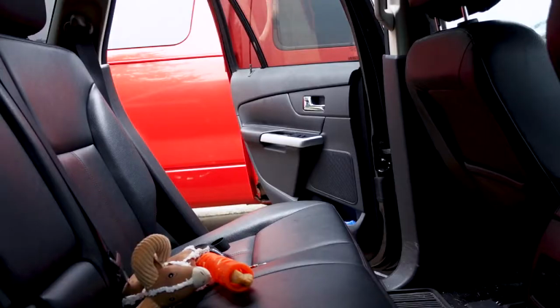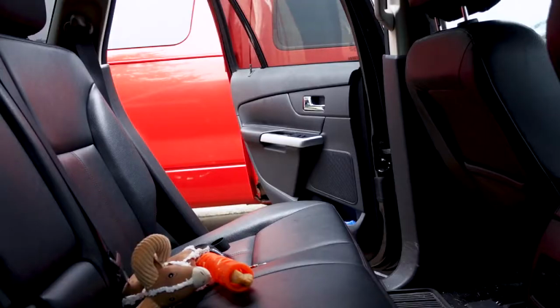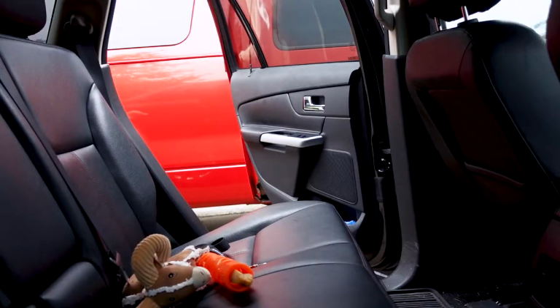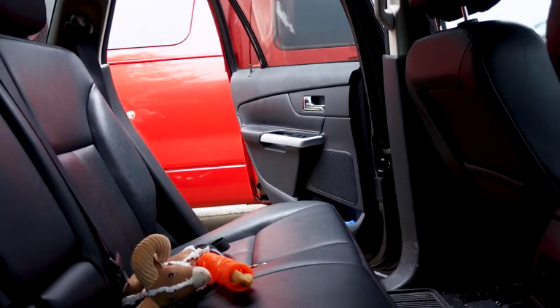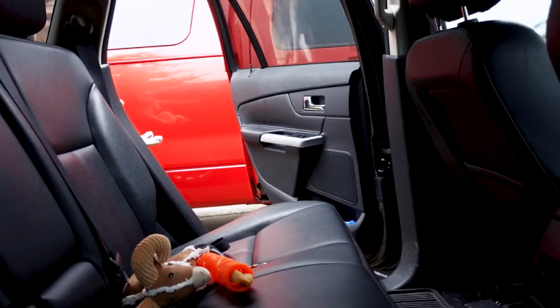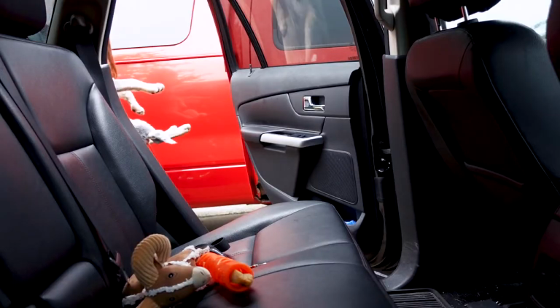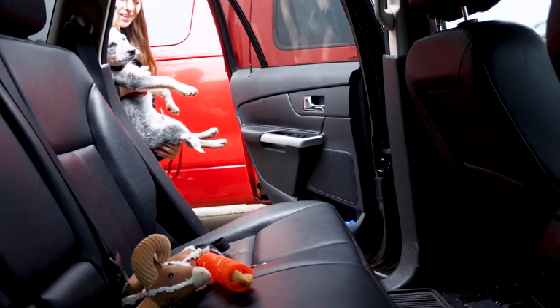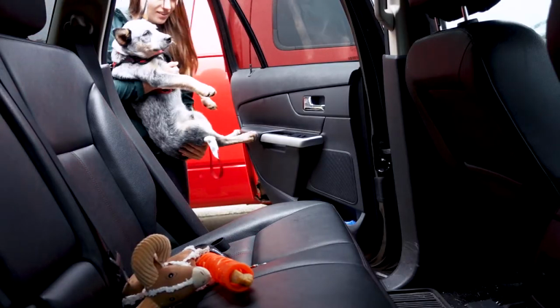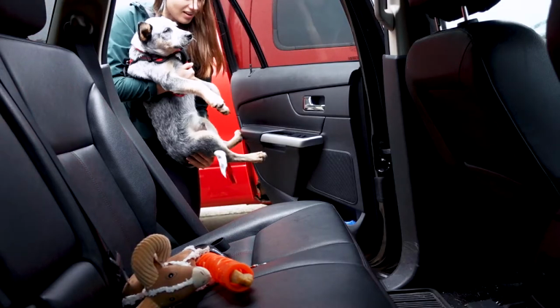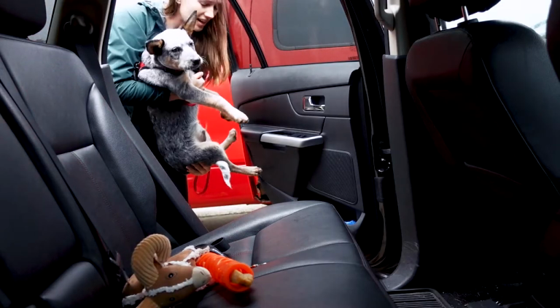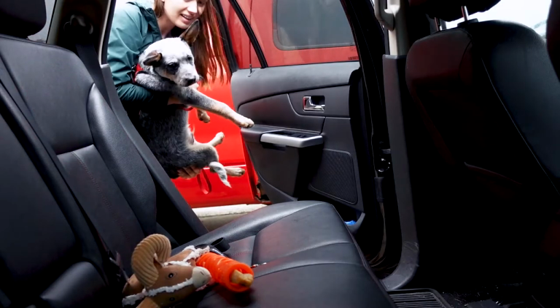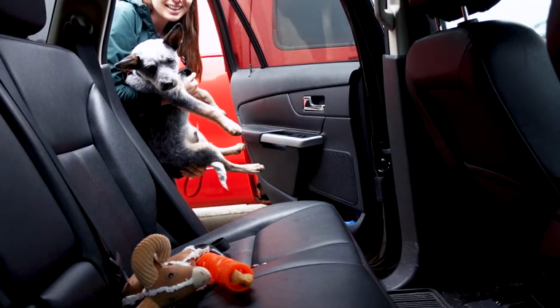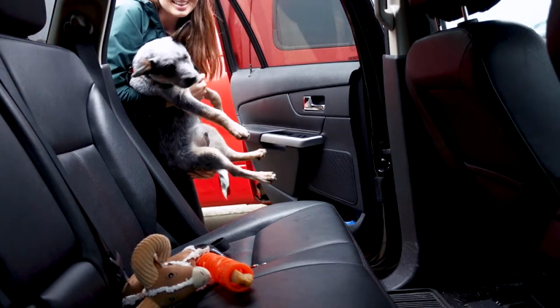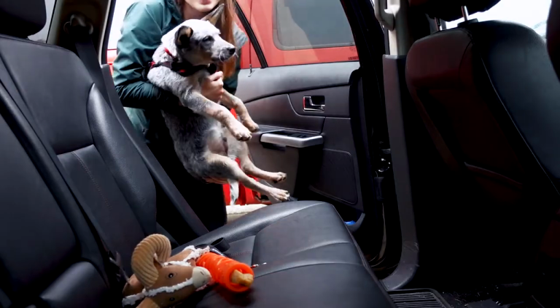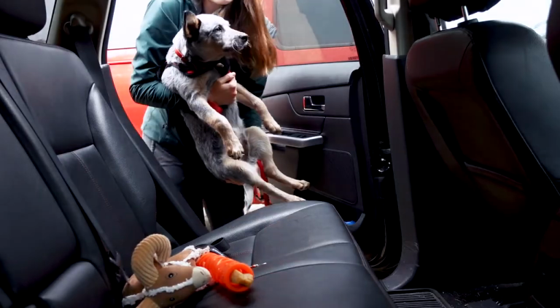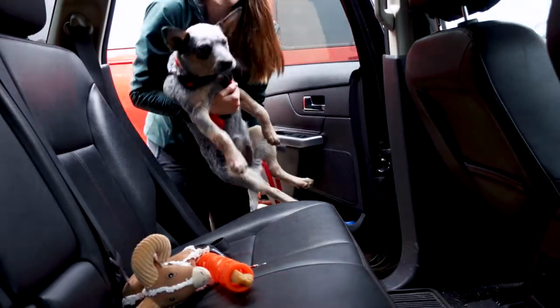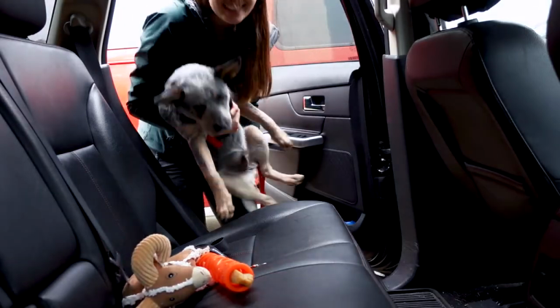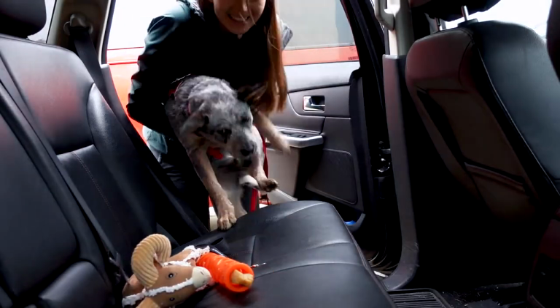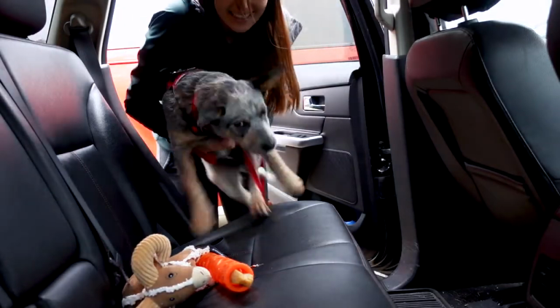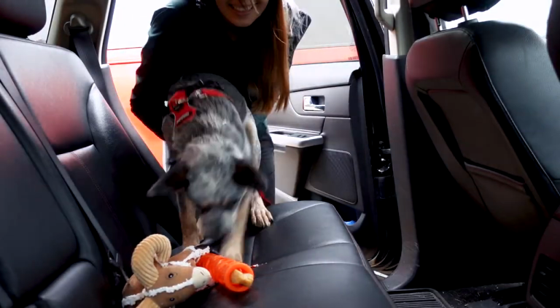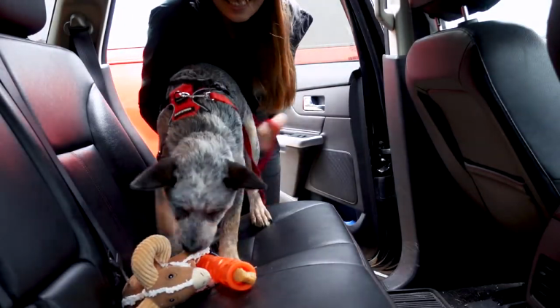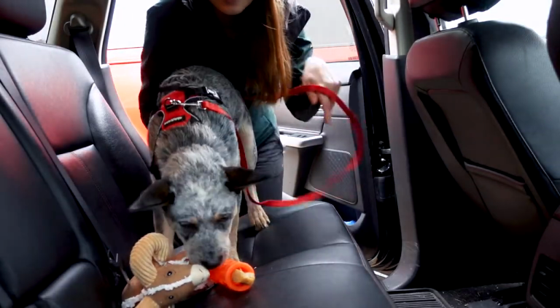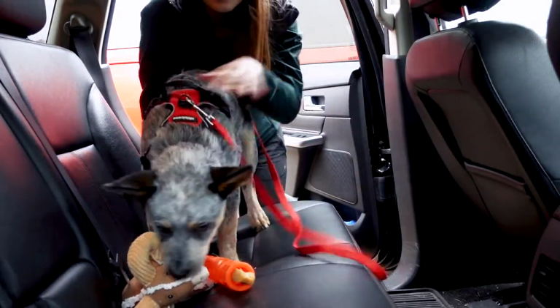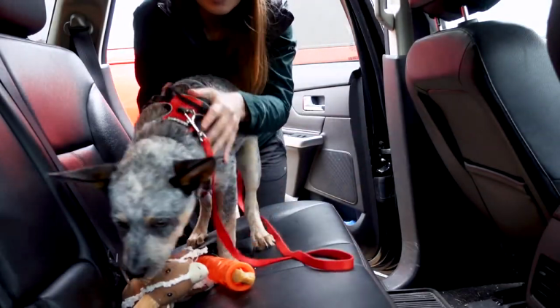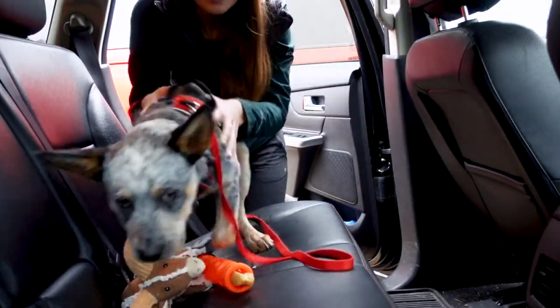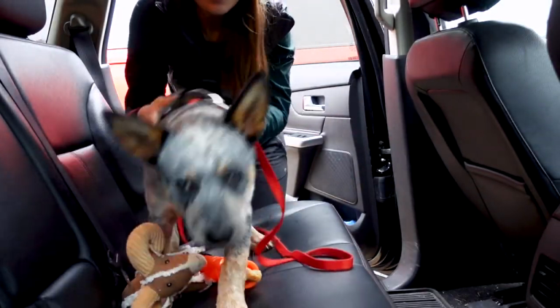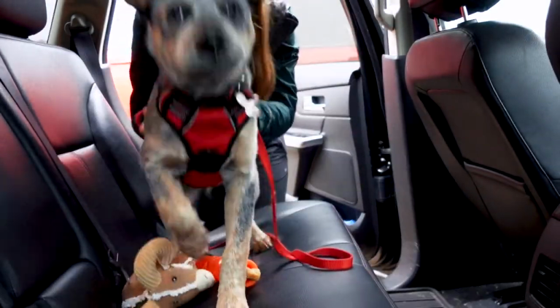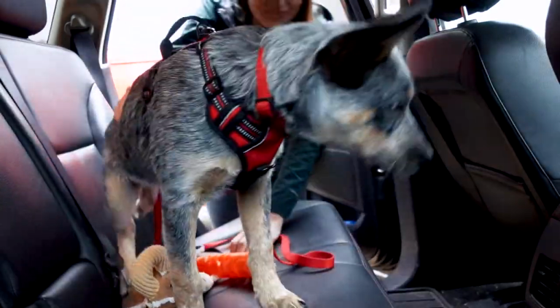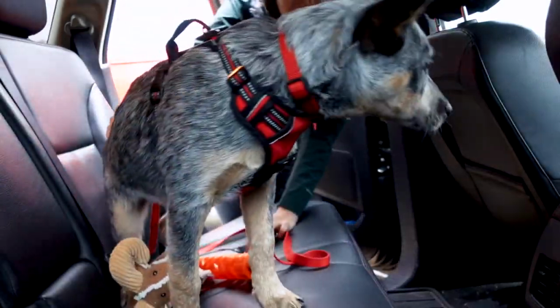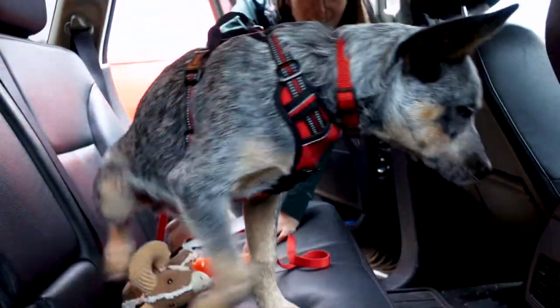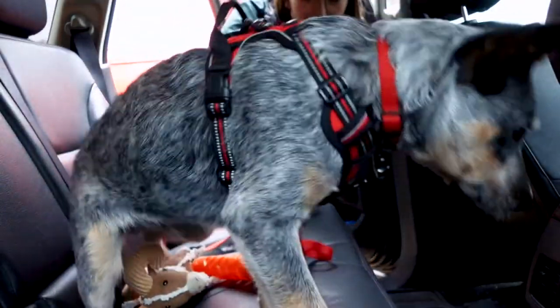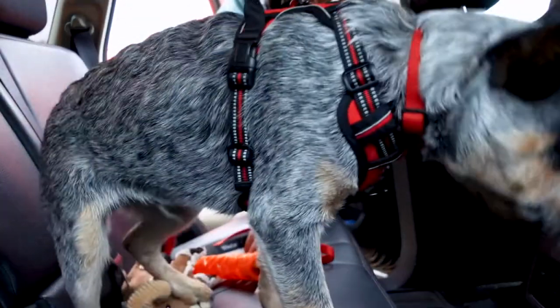So let's go get Rocket in the car. Let's go on a car ride! There you go, buddy.